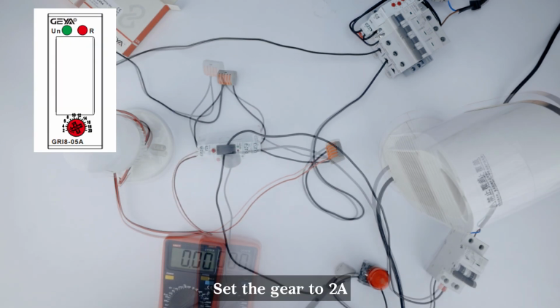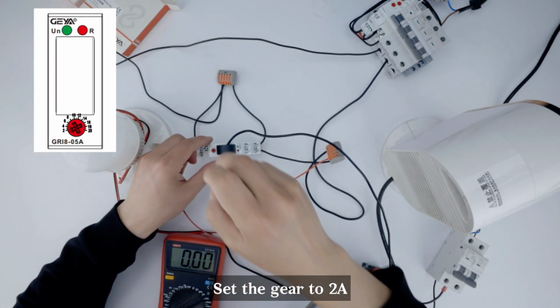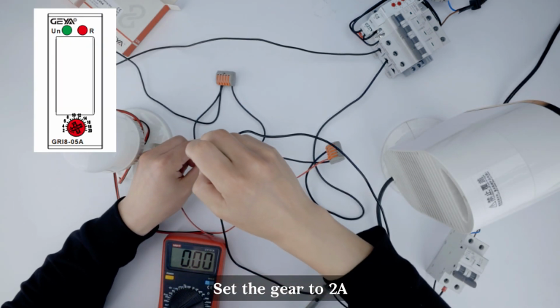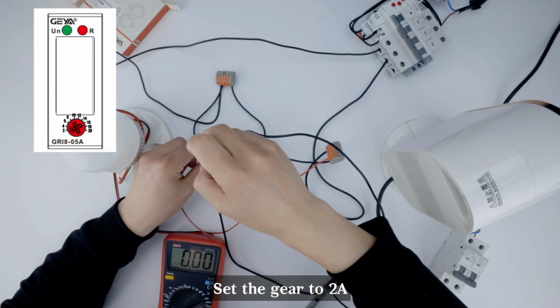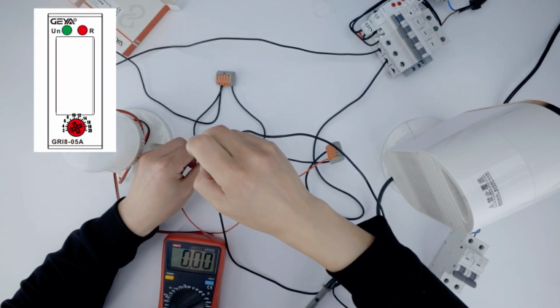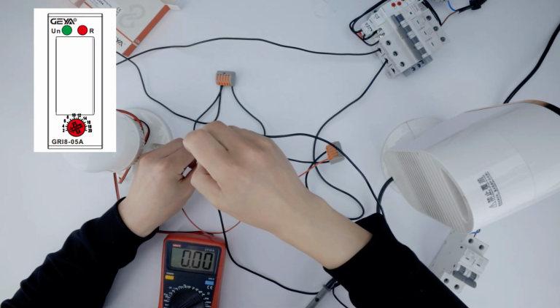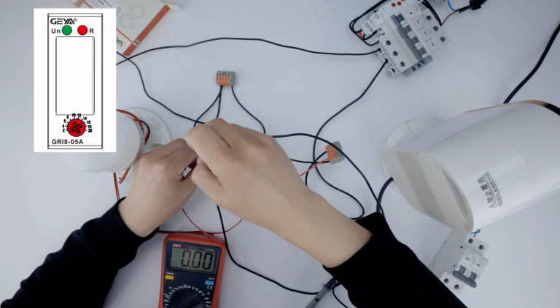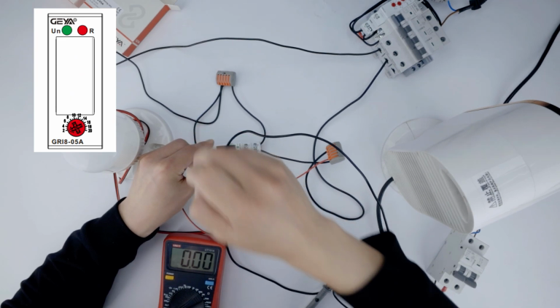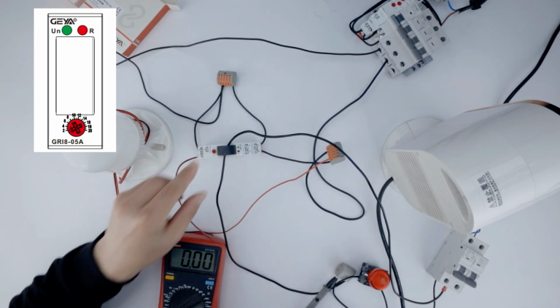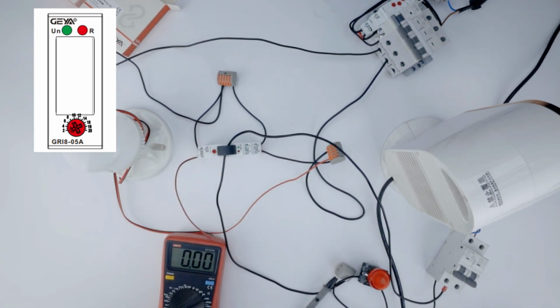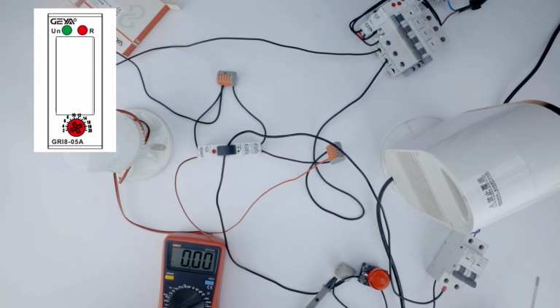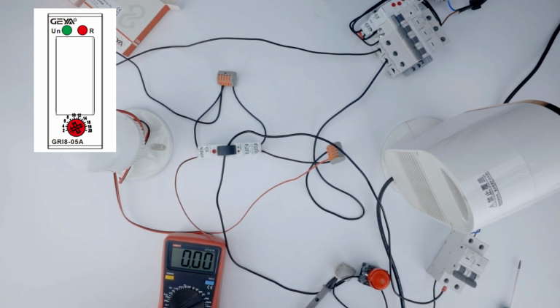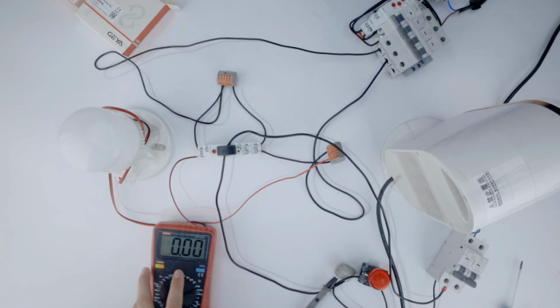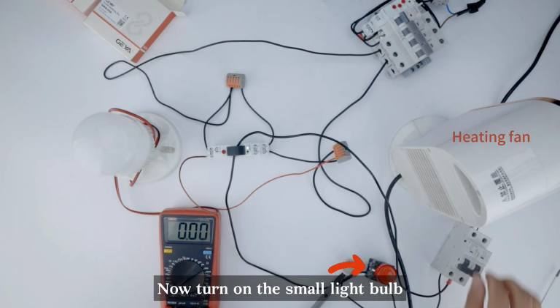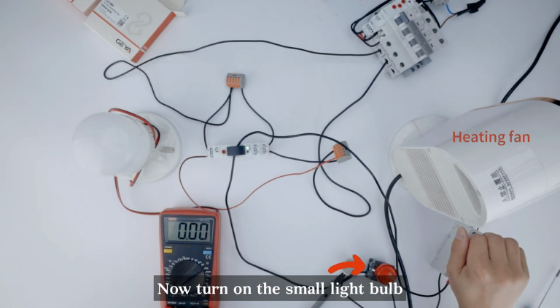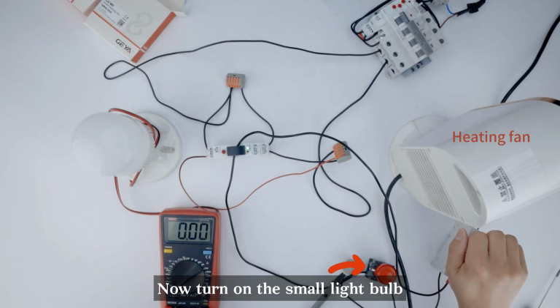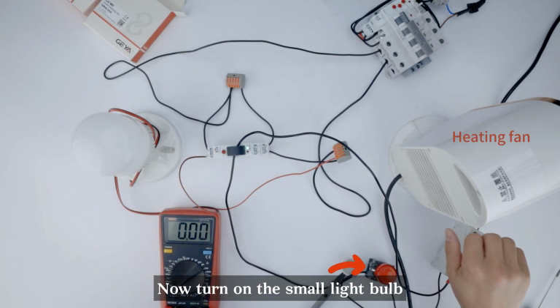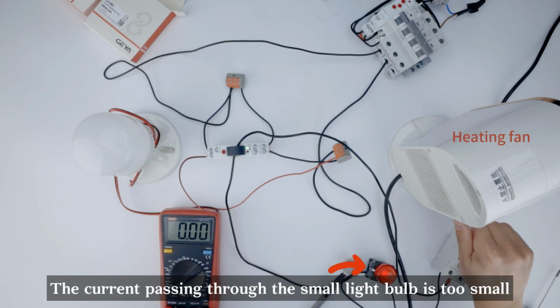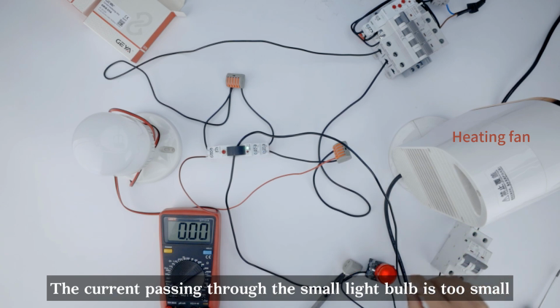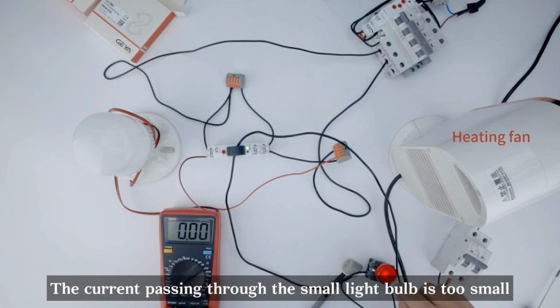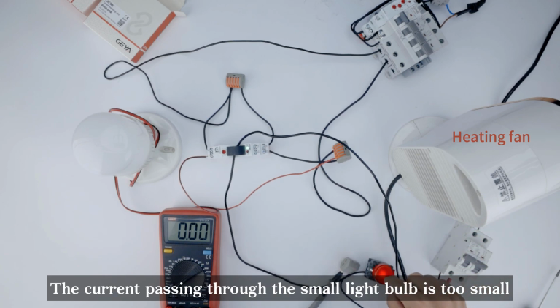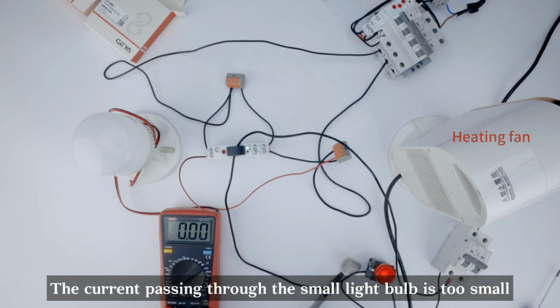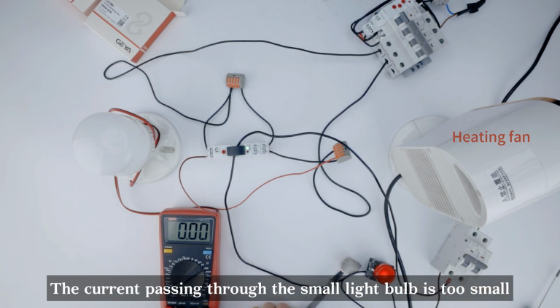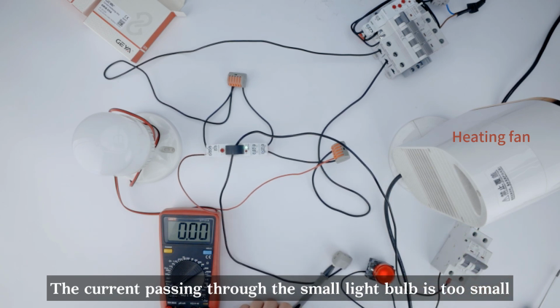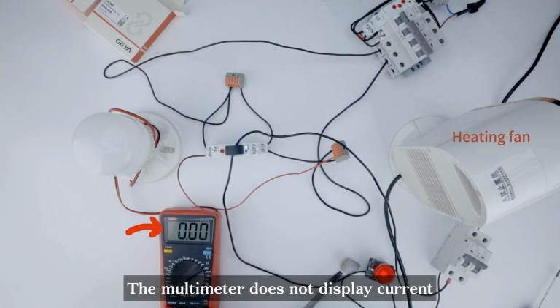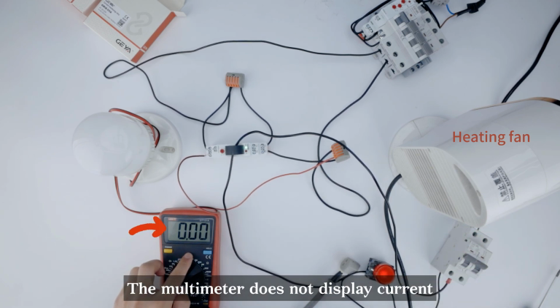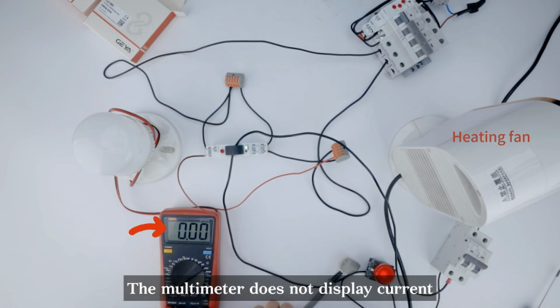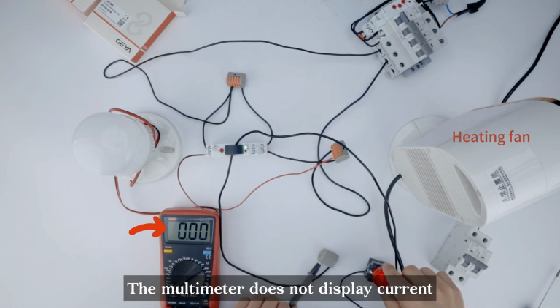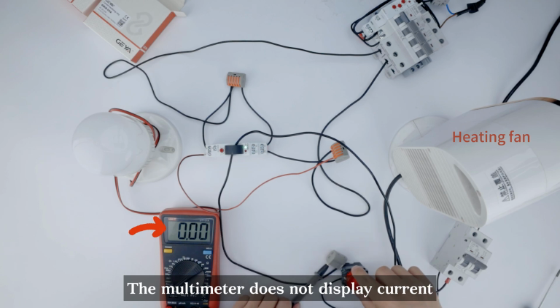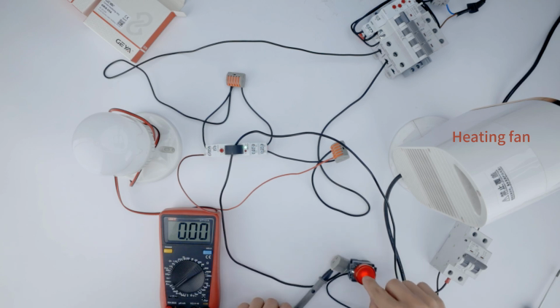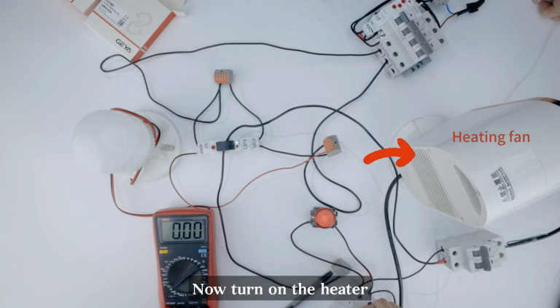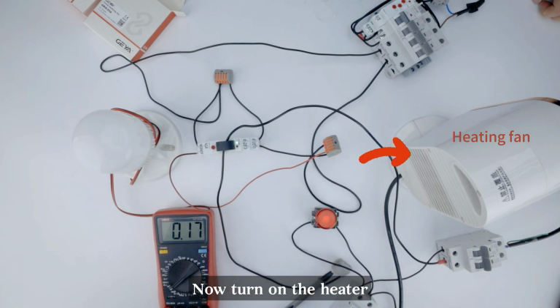Set the gear to 2A. Now turn on the small lightbulb. The current passing through the small lightbulb is too small — the multimeter does not display current. Now turn on the heater.